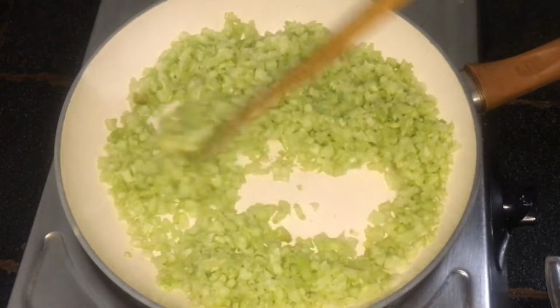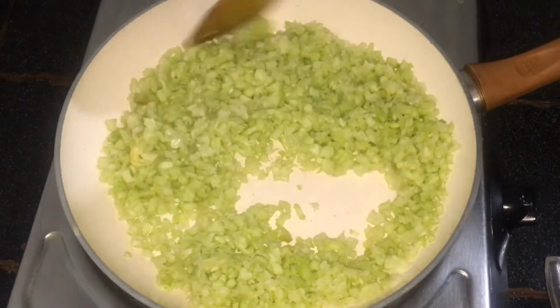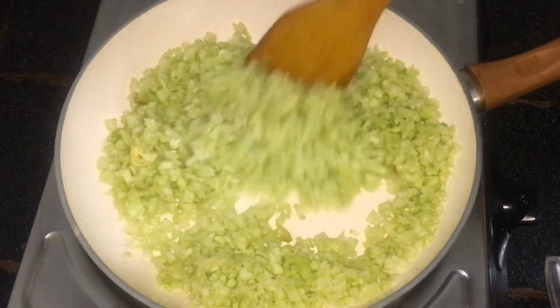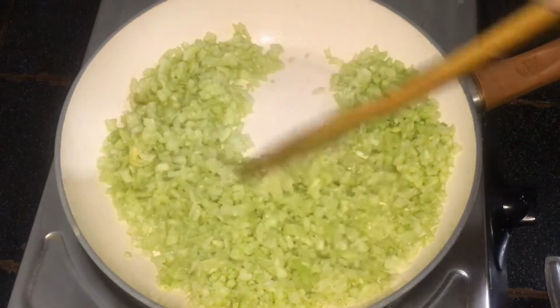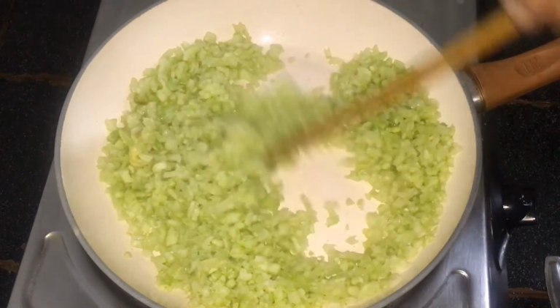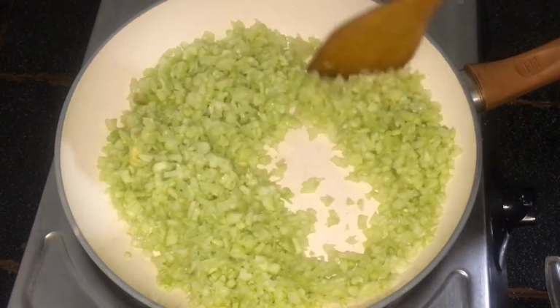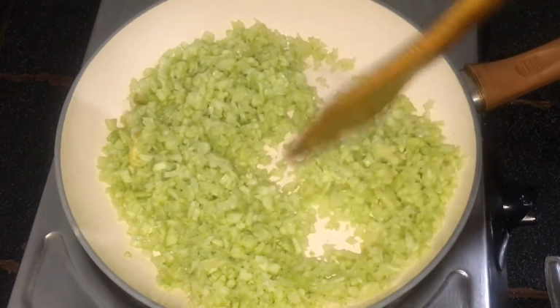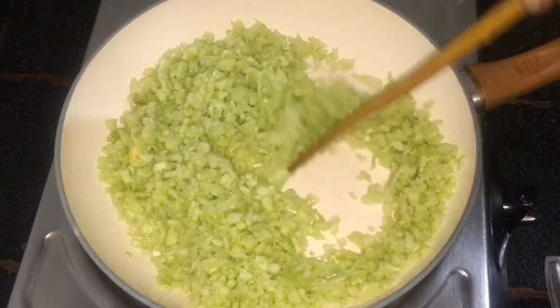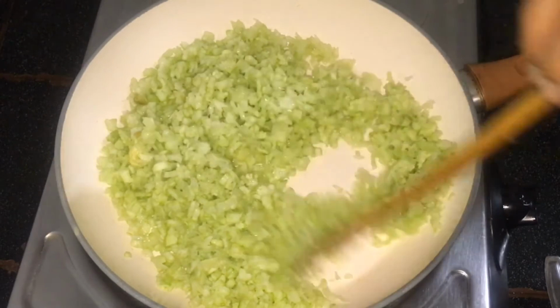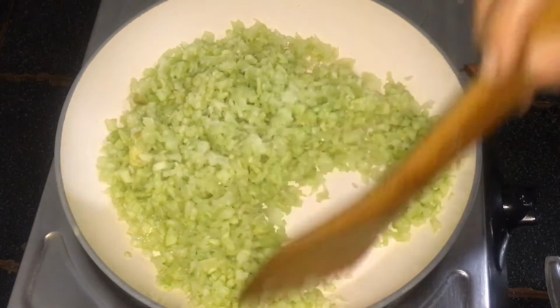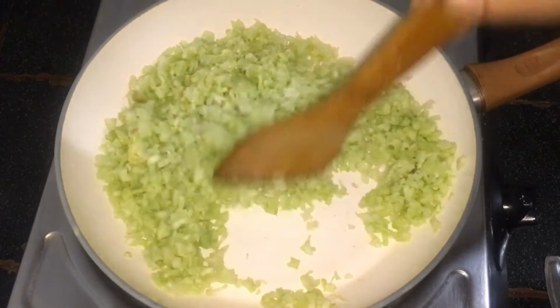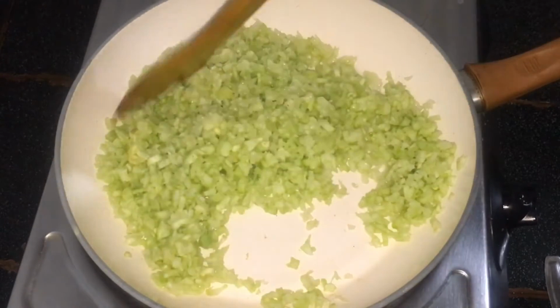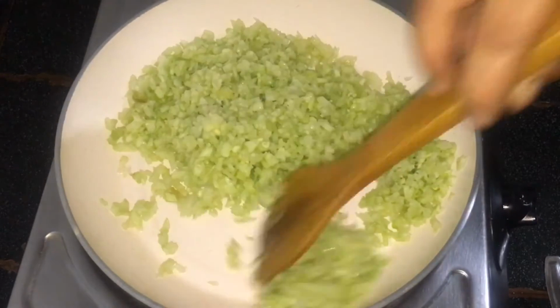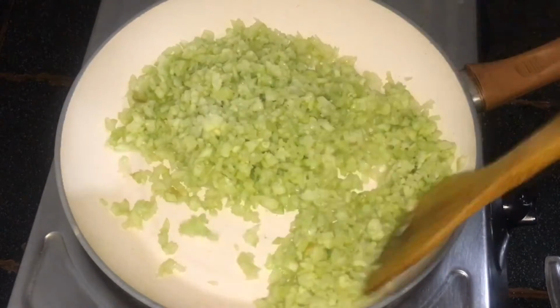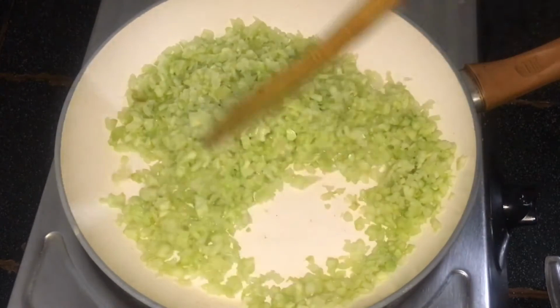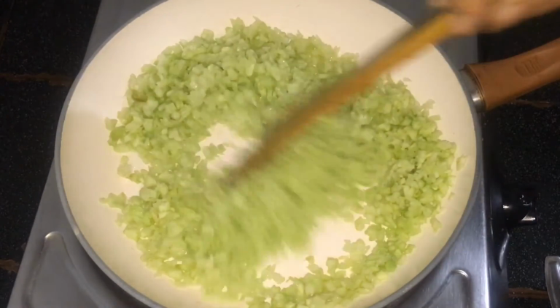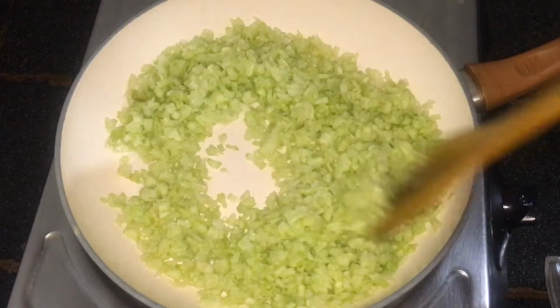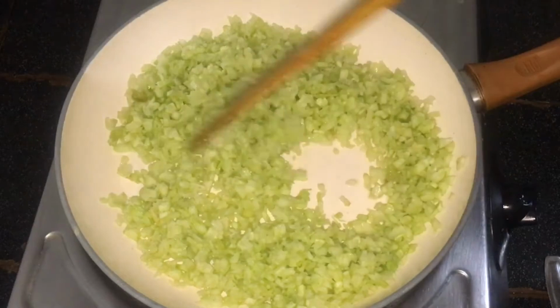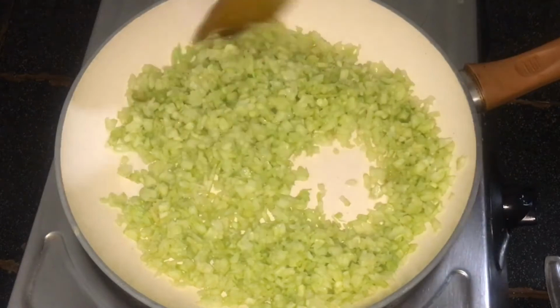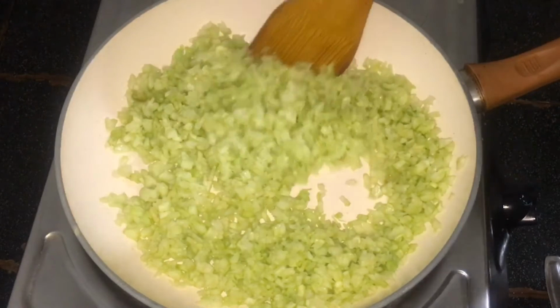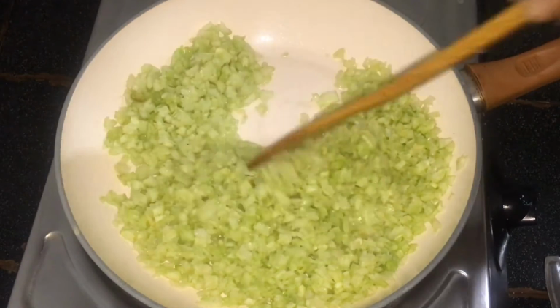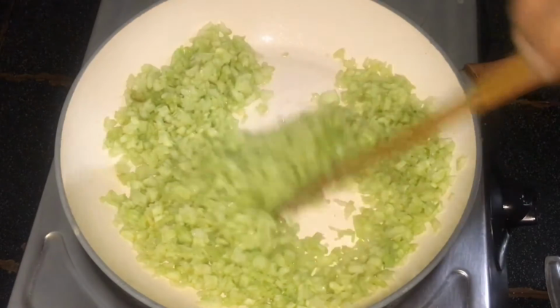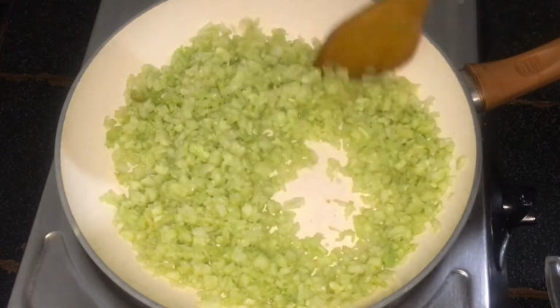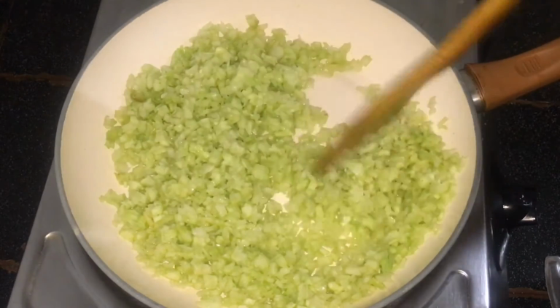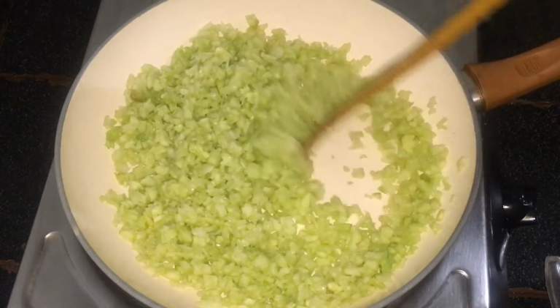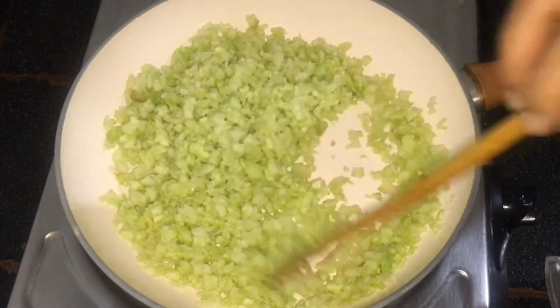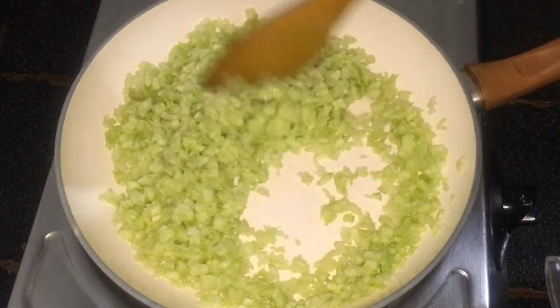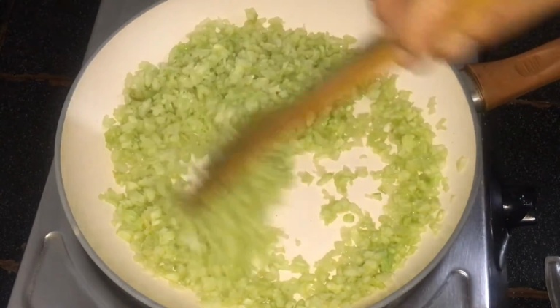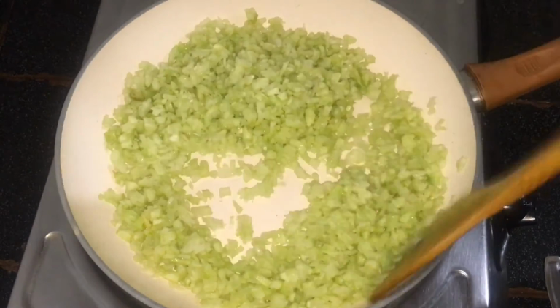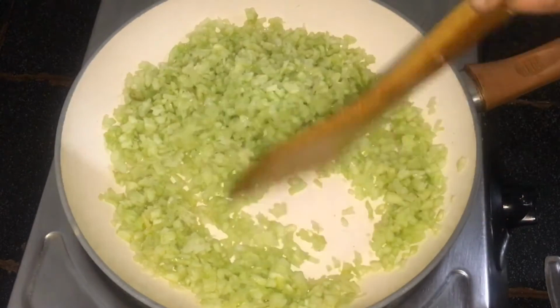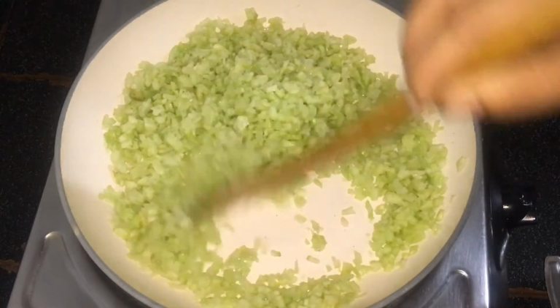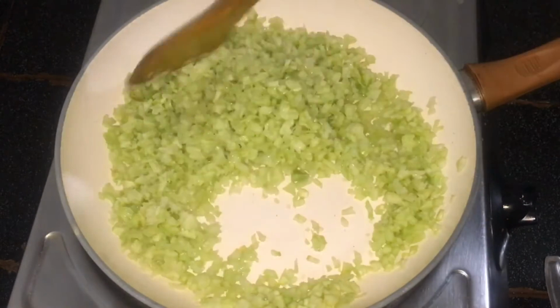Then we will add the plate to the plate. If you are adding the plate with the plate, the plate will be added in.